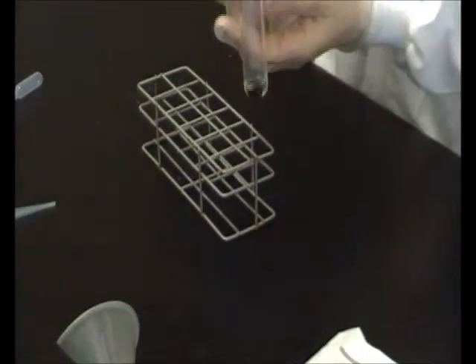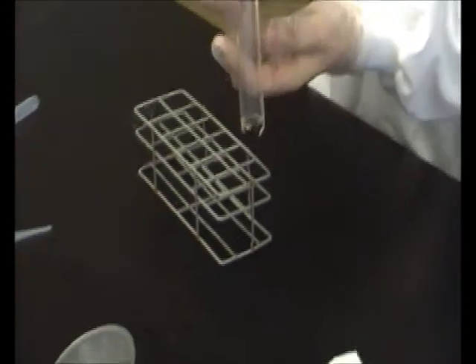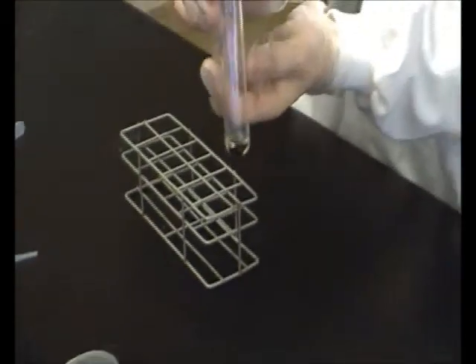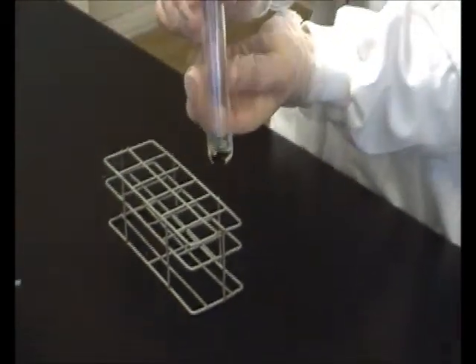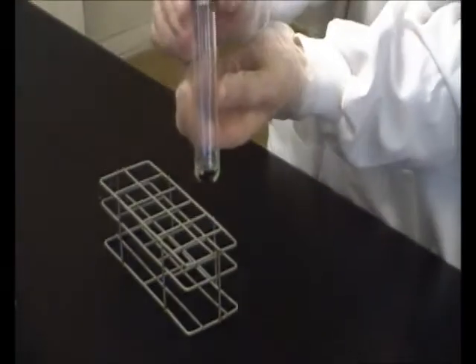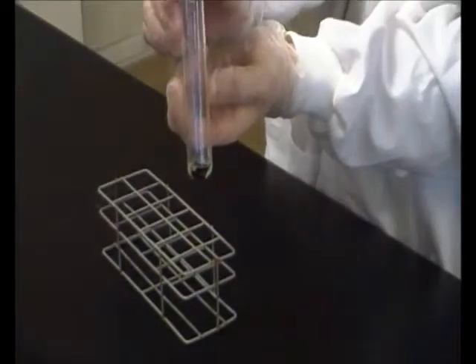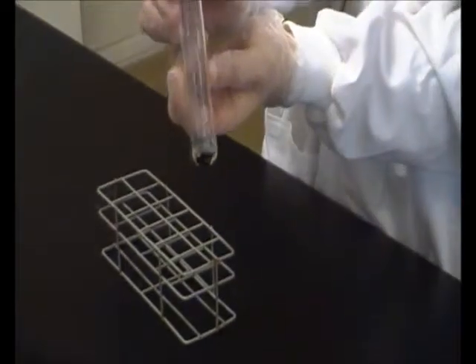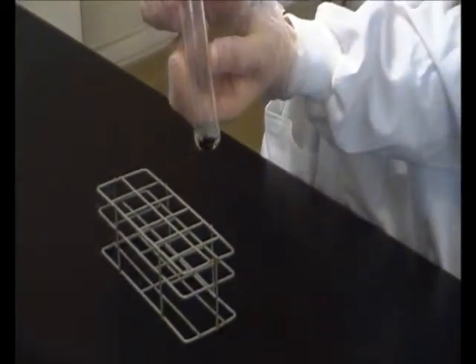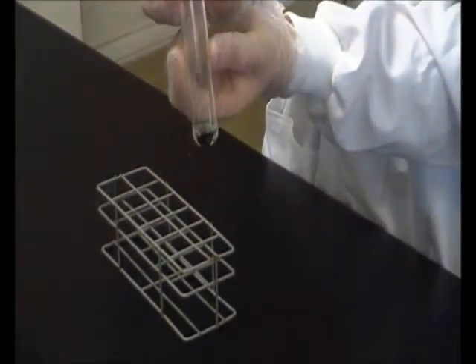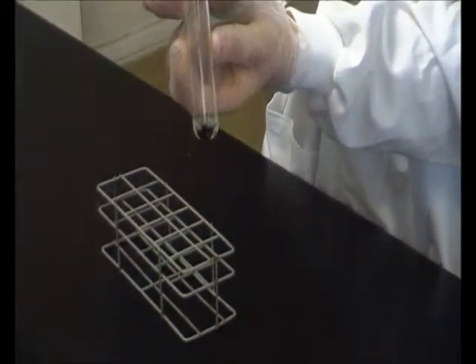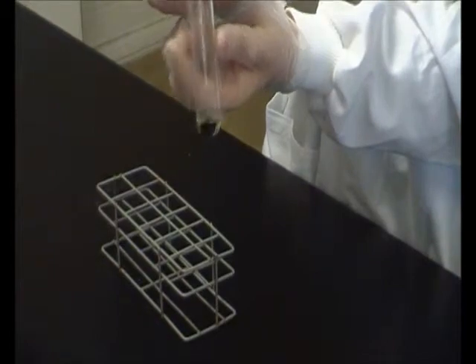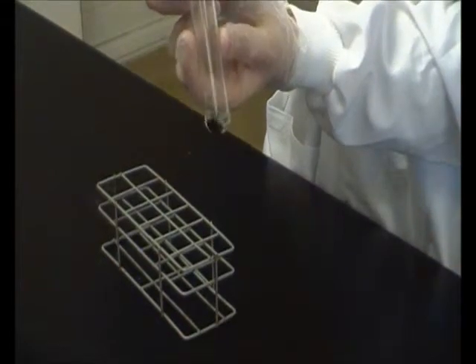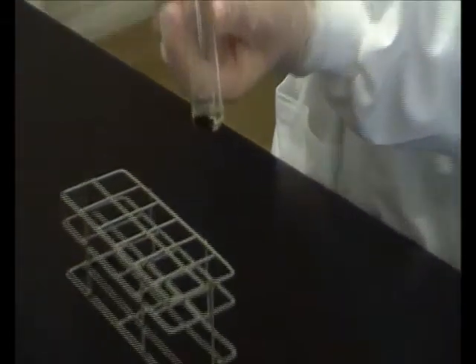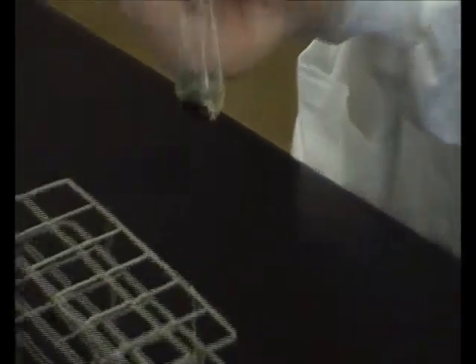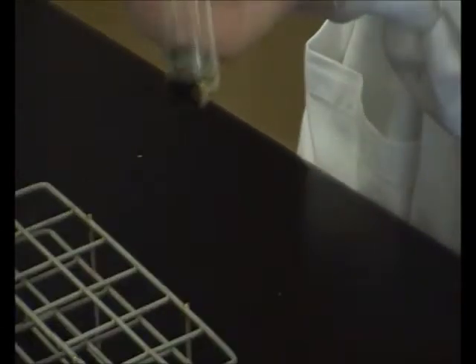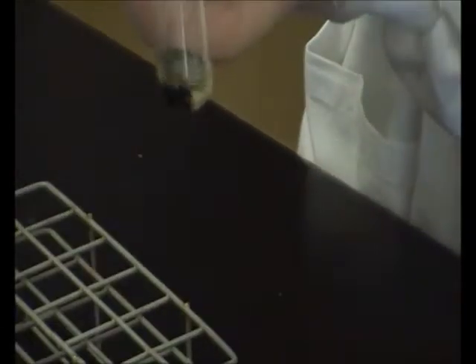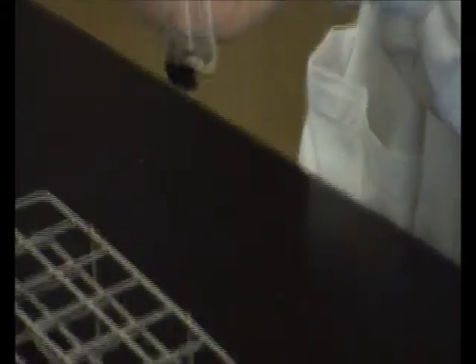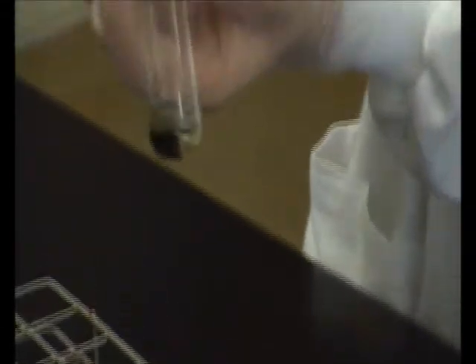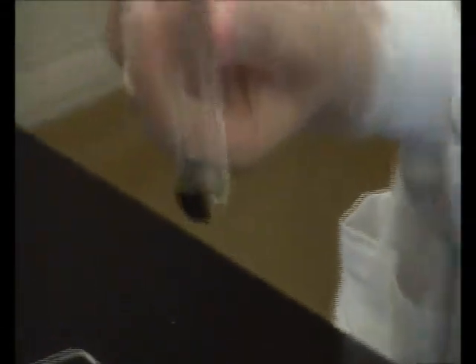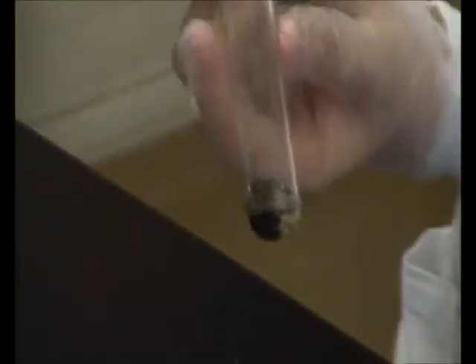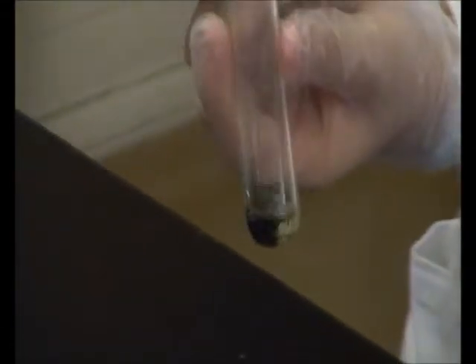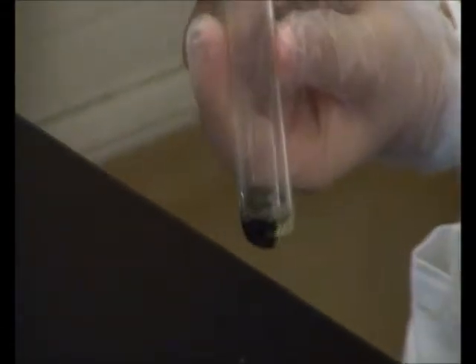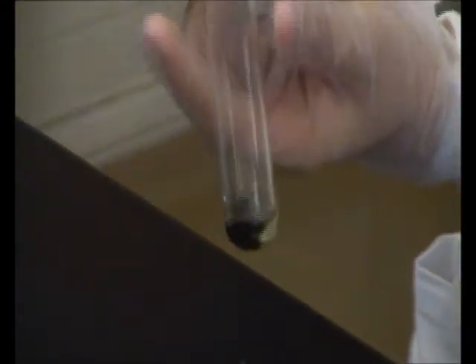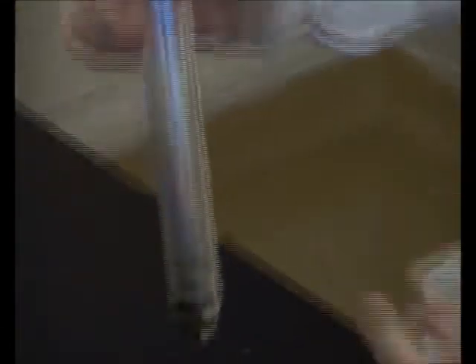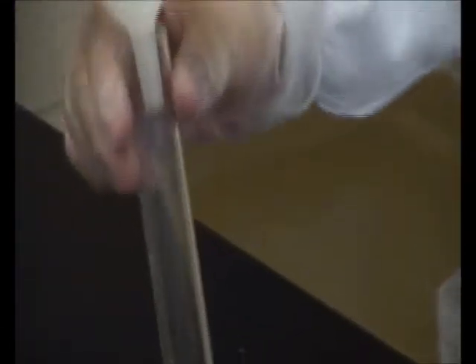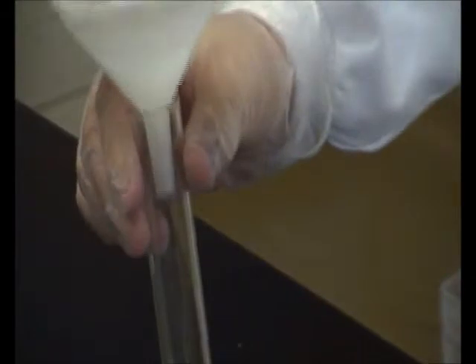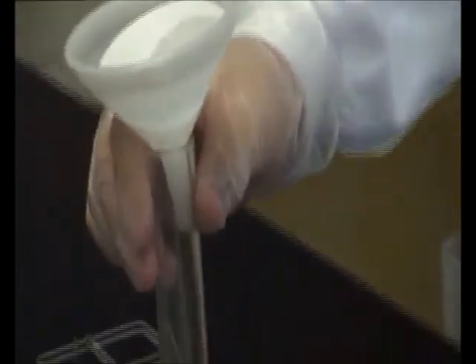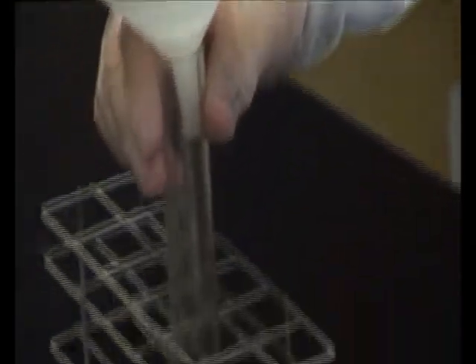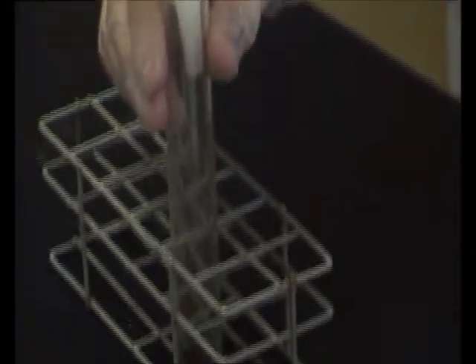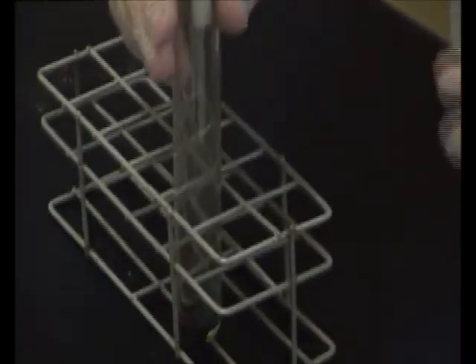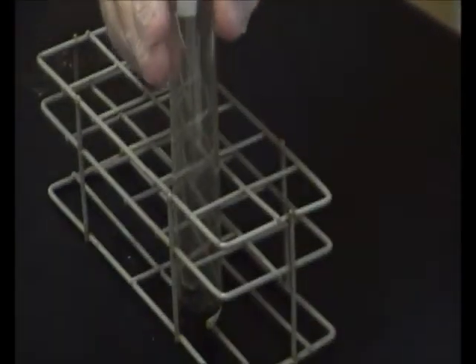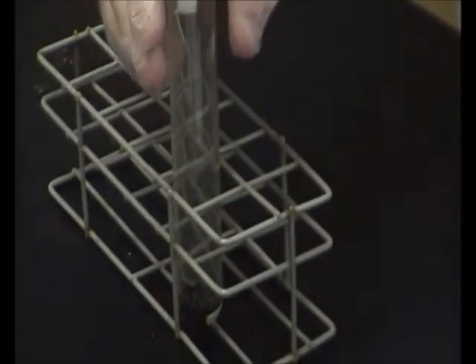As you can see, the solution has already changed colour, so we already have a reaction occurring. It's starting to look like the dye that we want. Put it back for a second to let it finish the reaction.